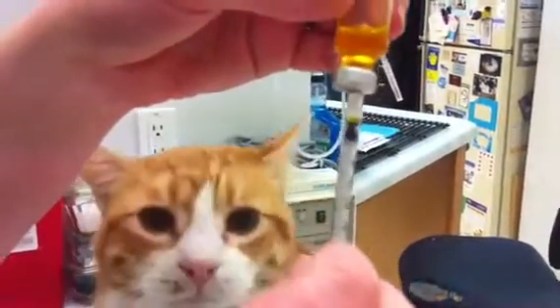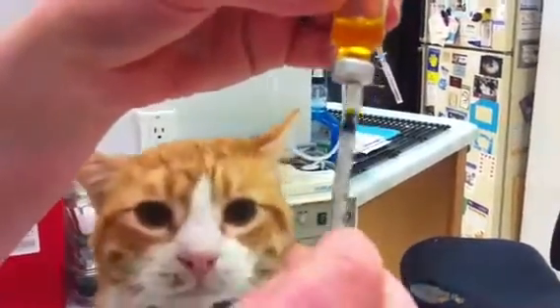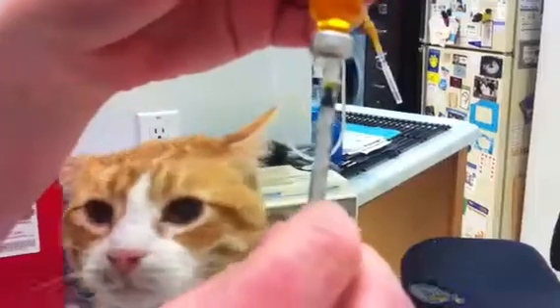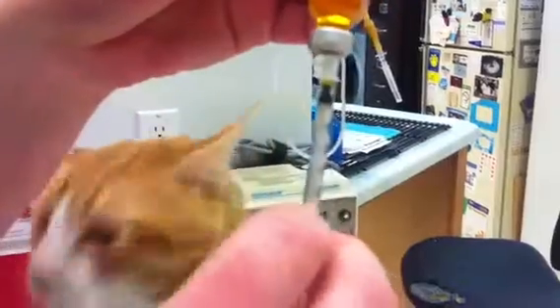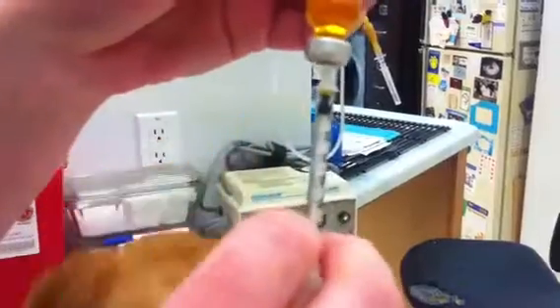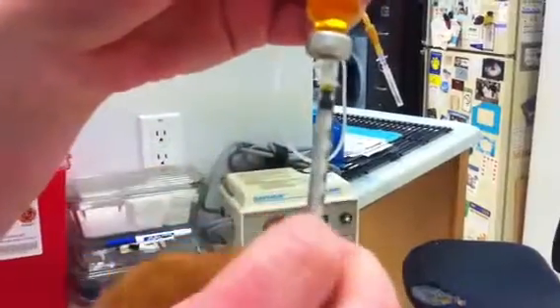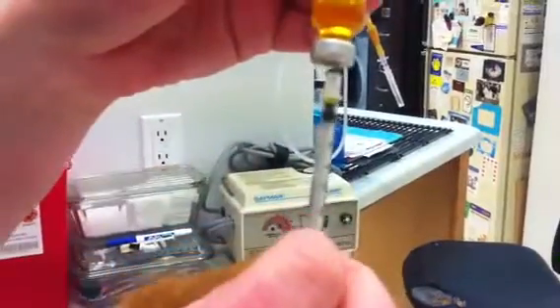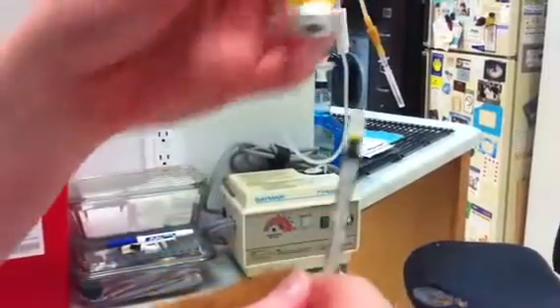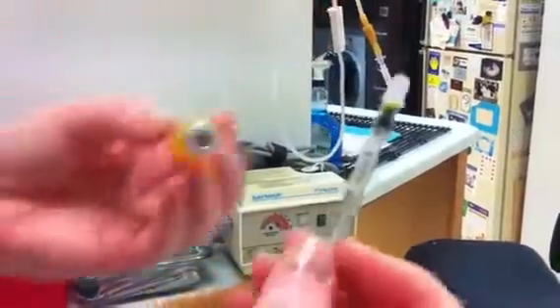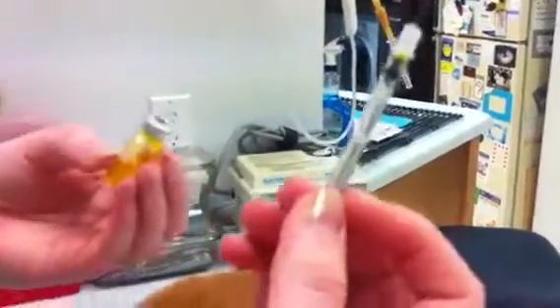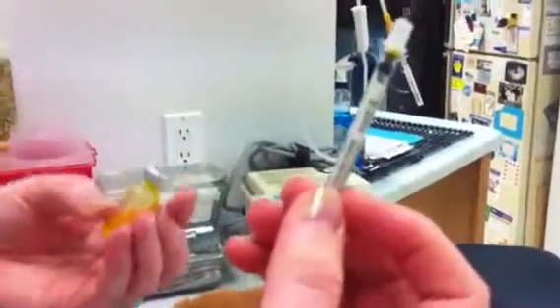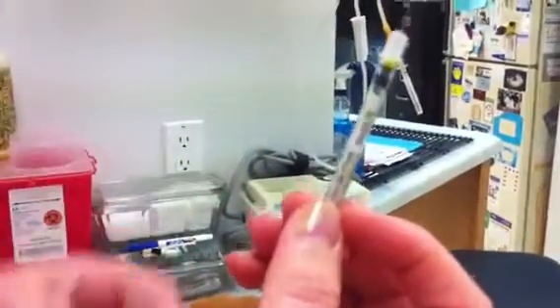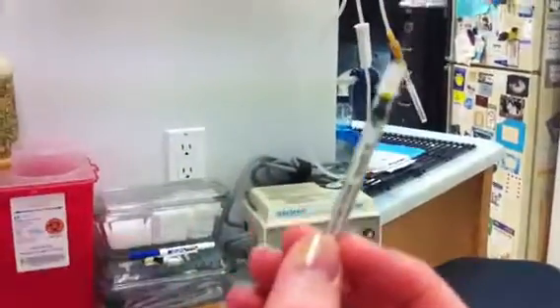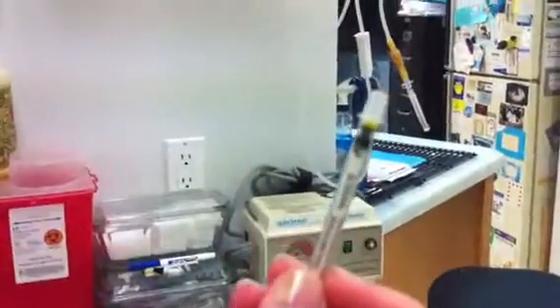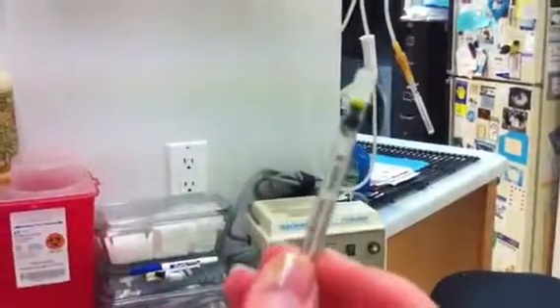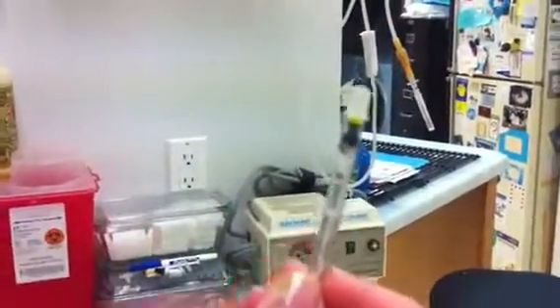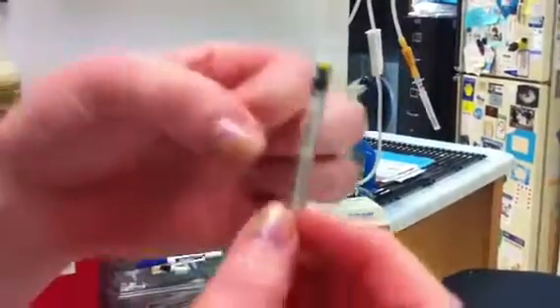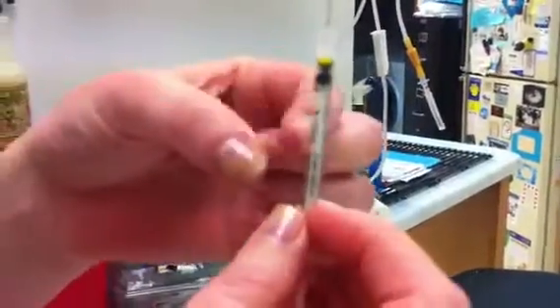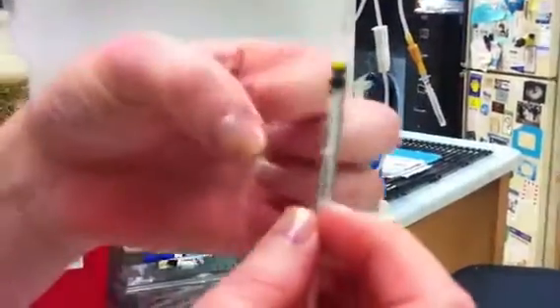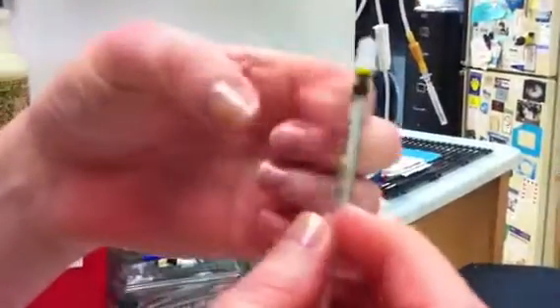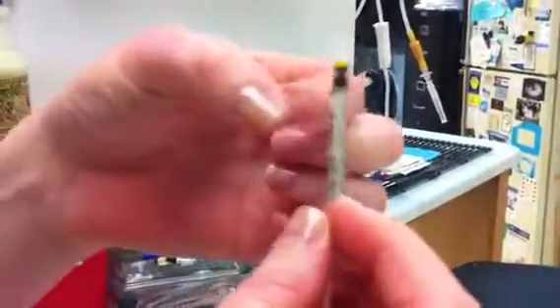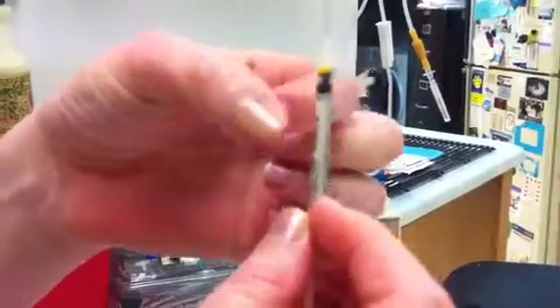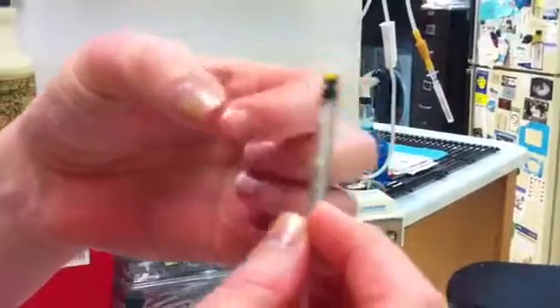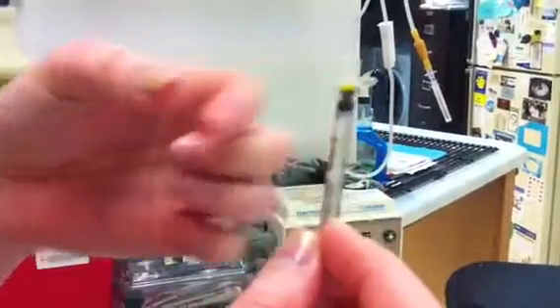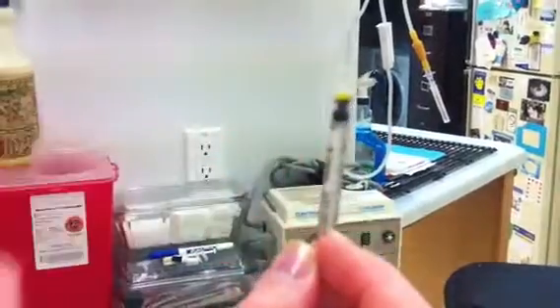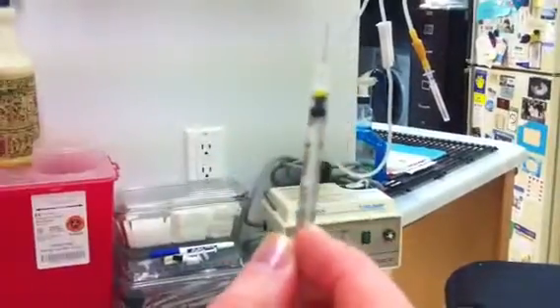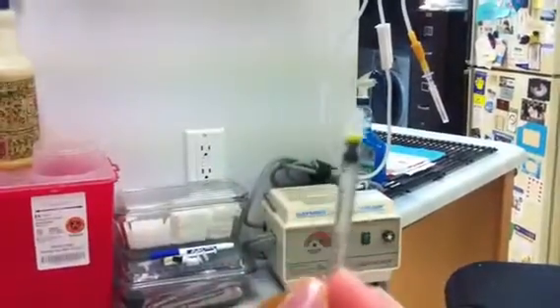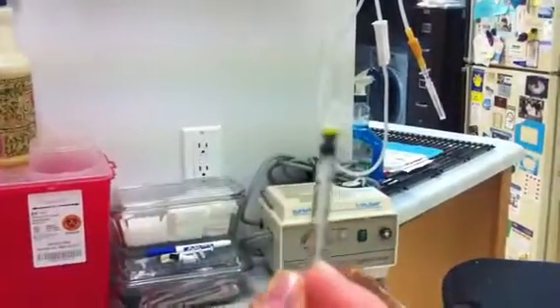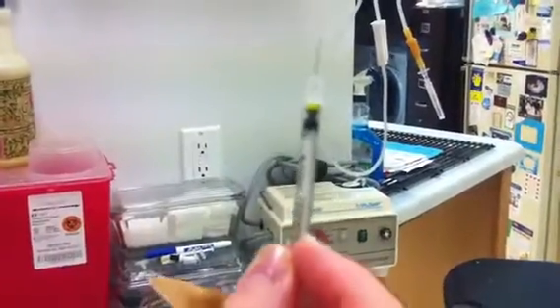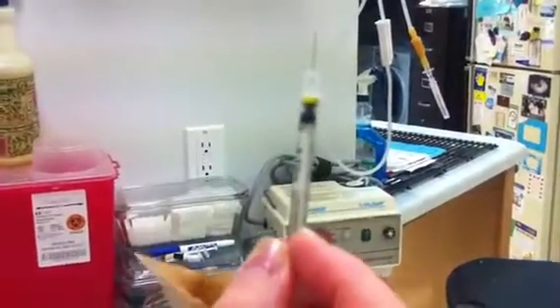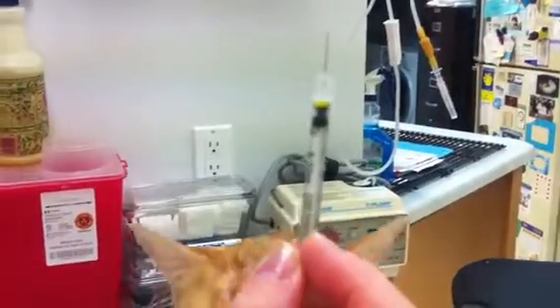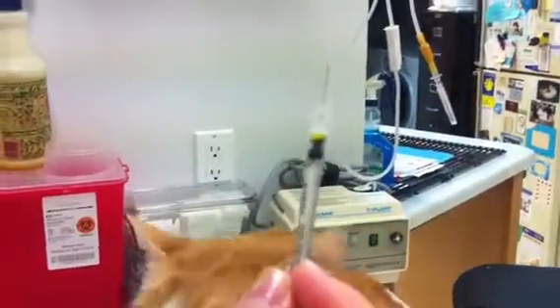After you've got your insulin drawn up, check for air bubbles. If you have any air bubbles, you can easily flick them out and they'll go to the top of the syringe.